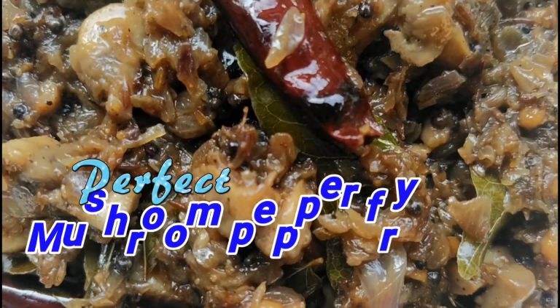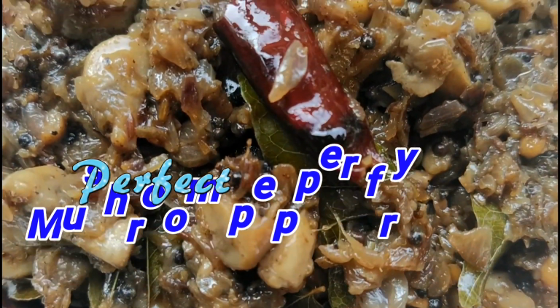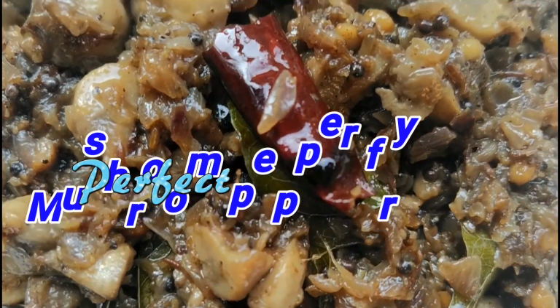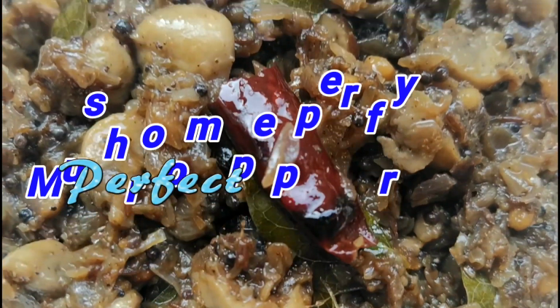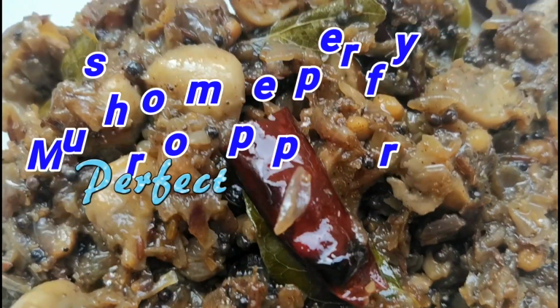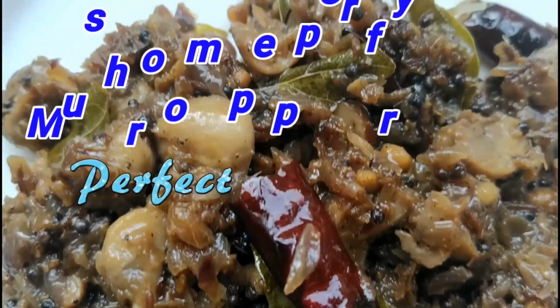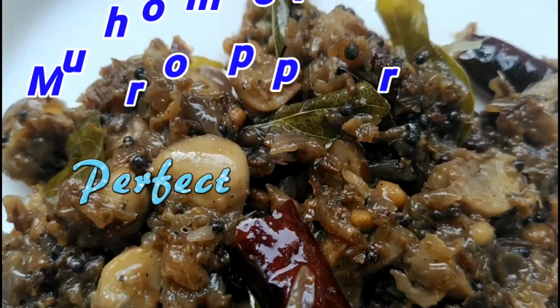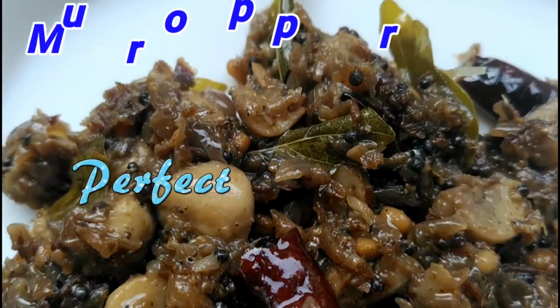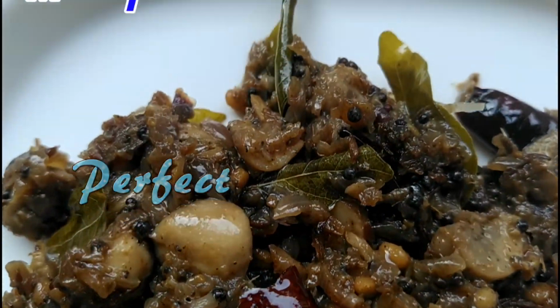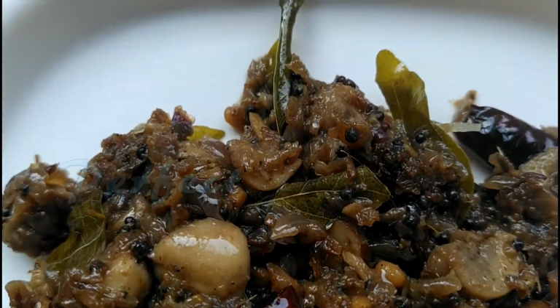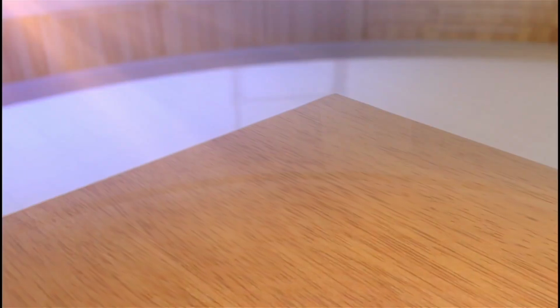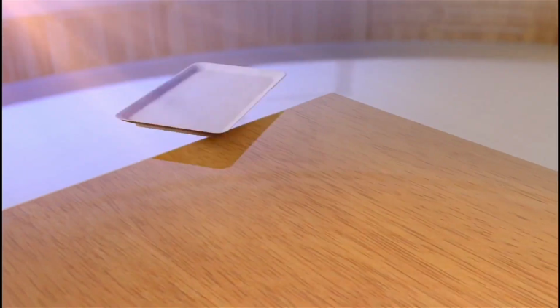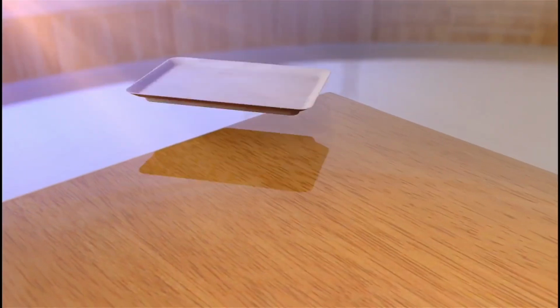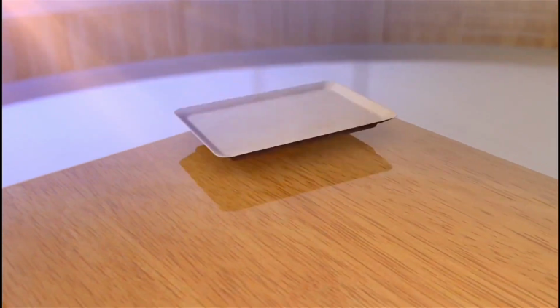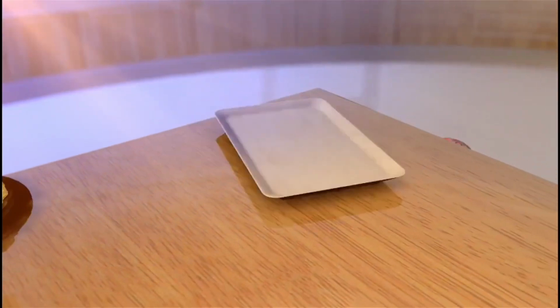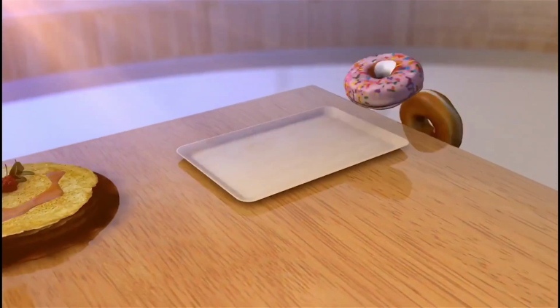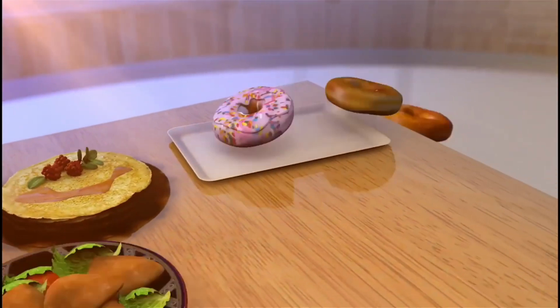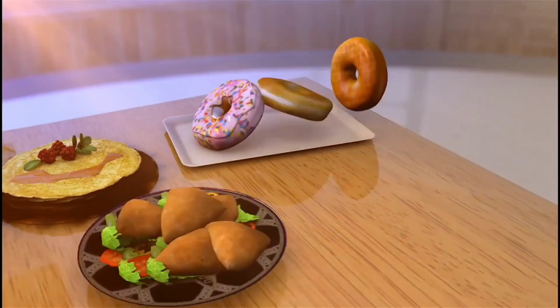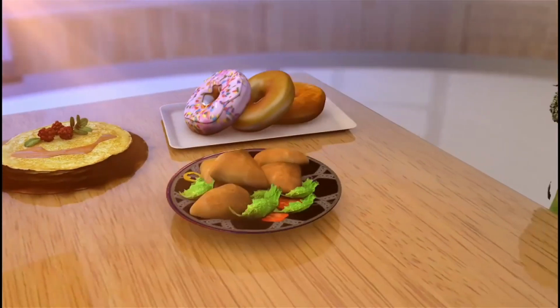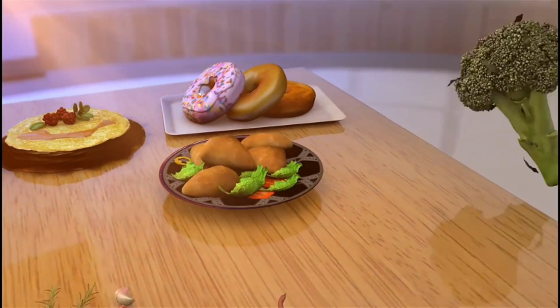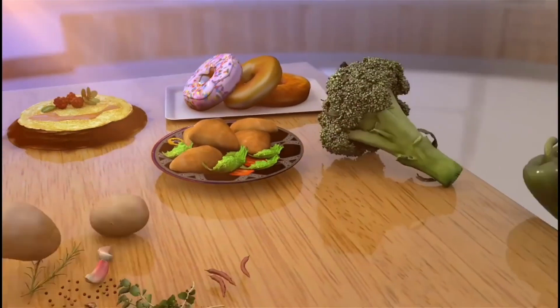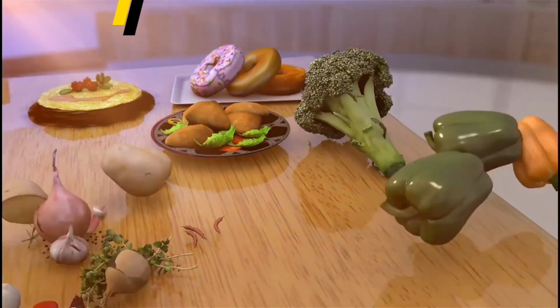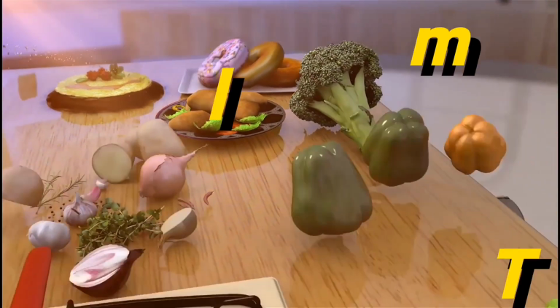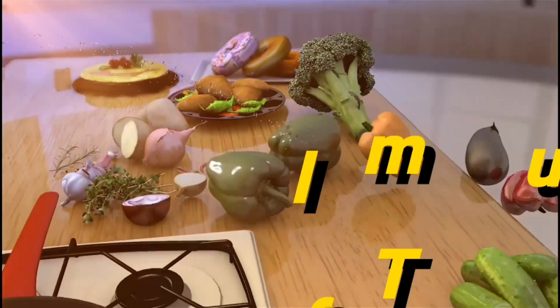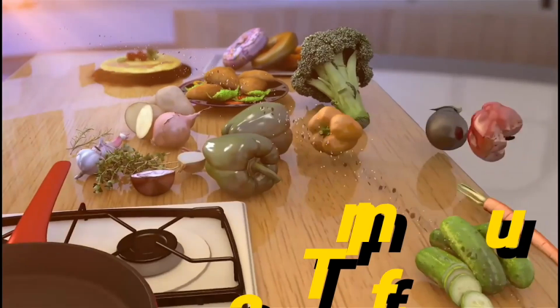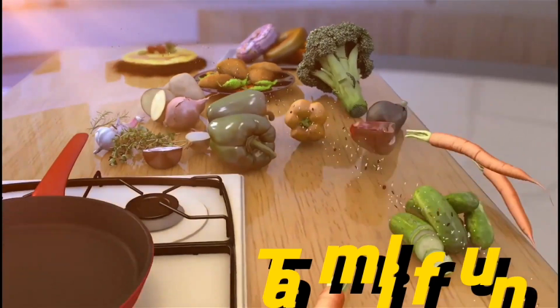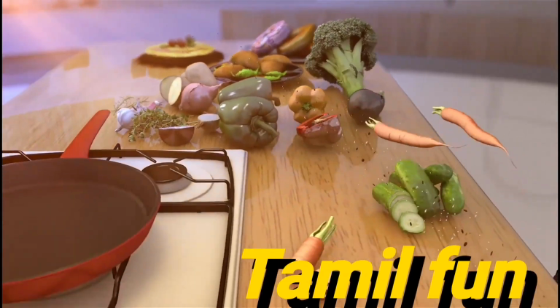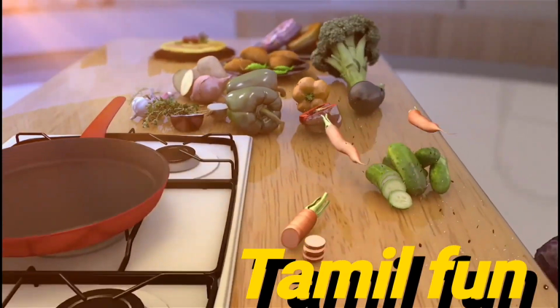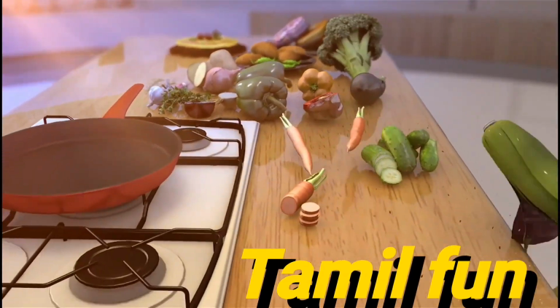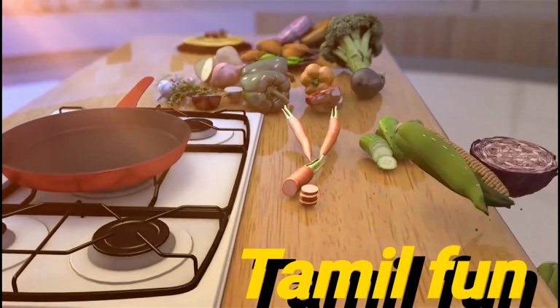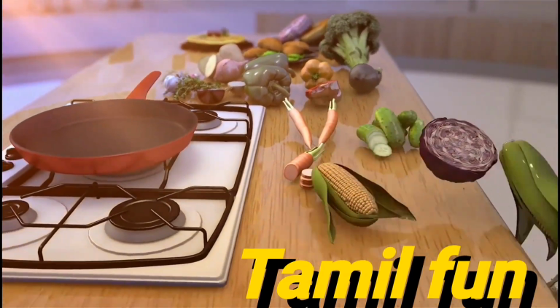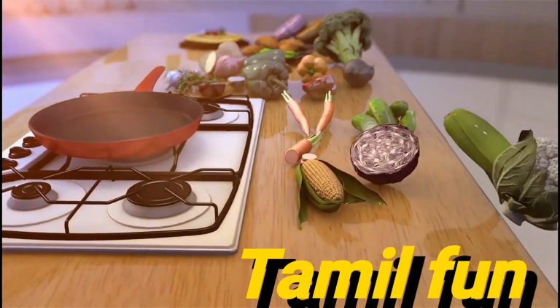It is very tasty. If you subscribe to the Tamil friend channel, please subscribe and click the bell icon.